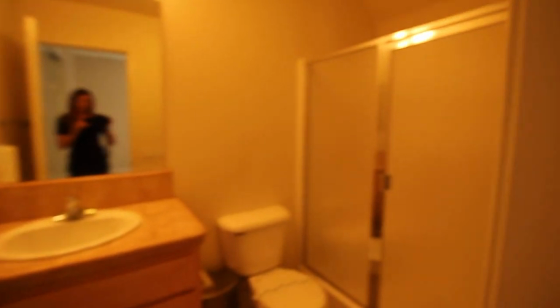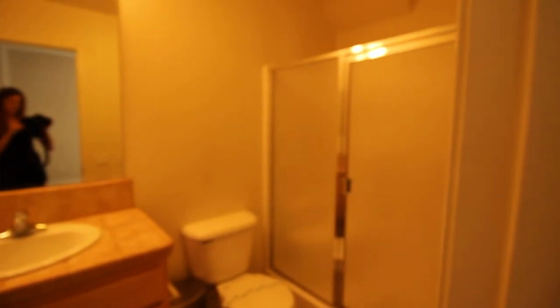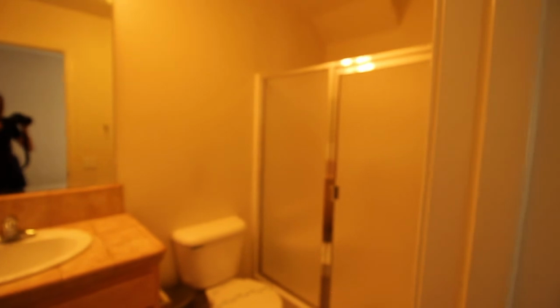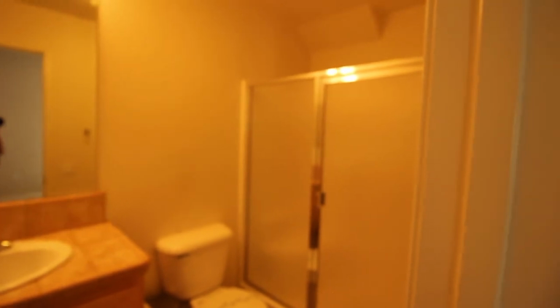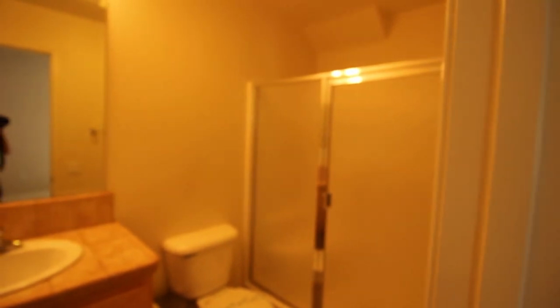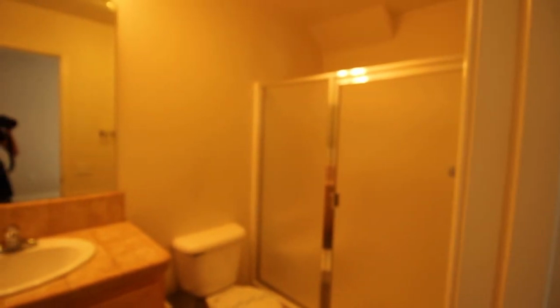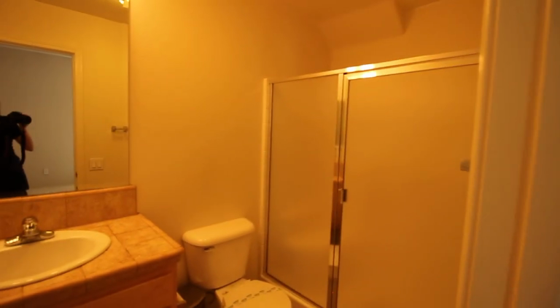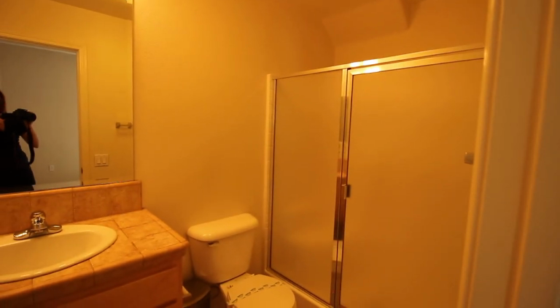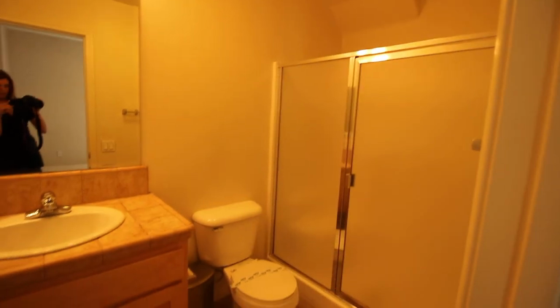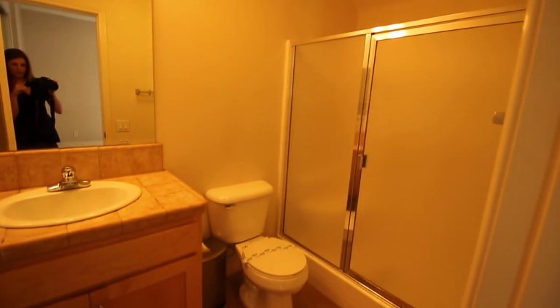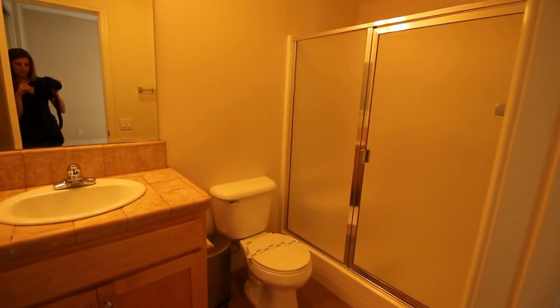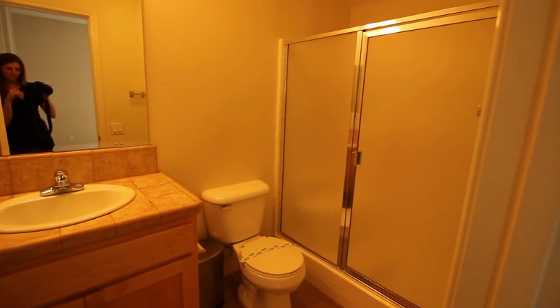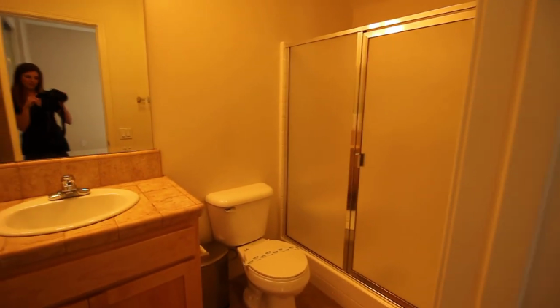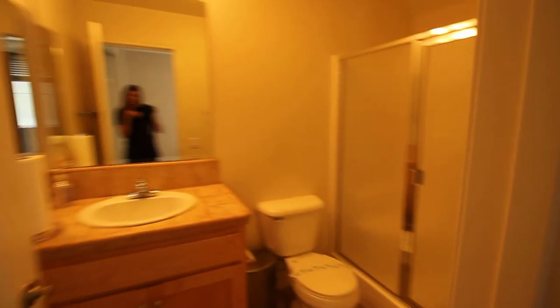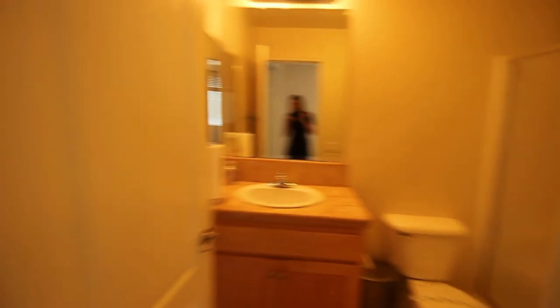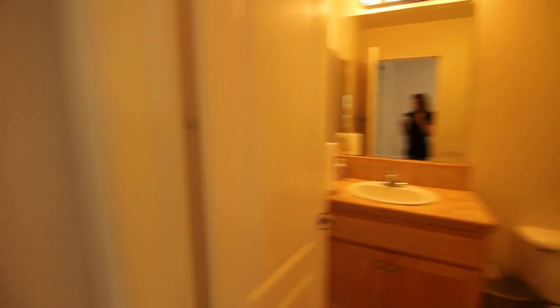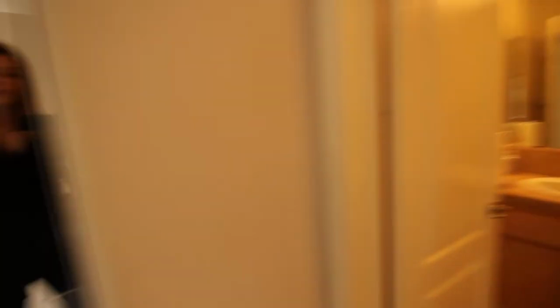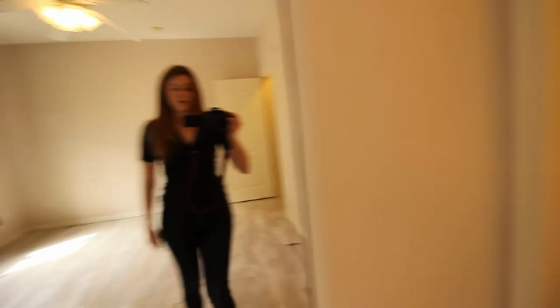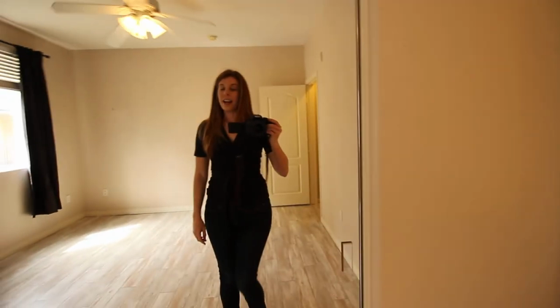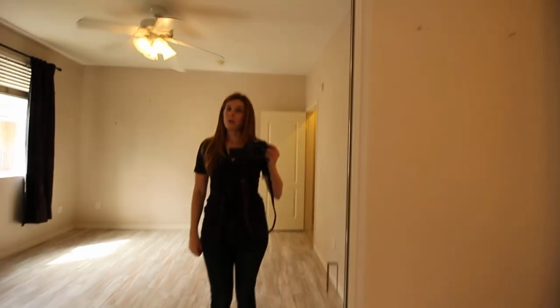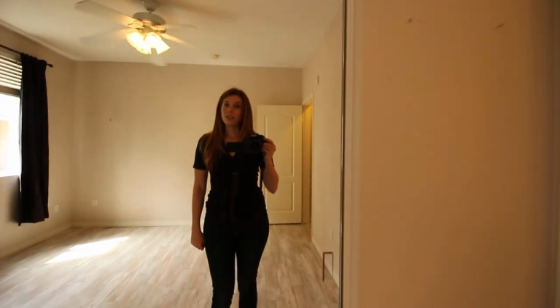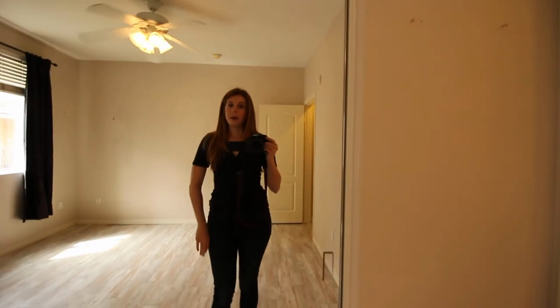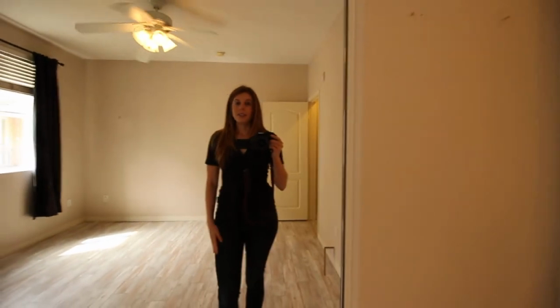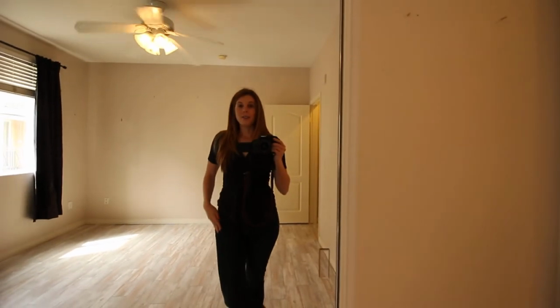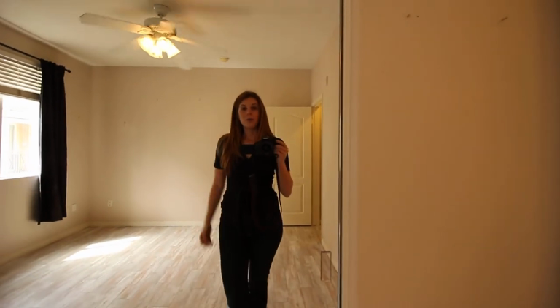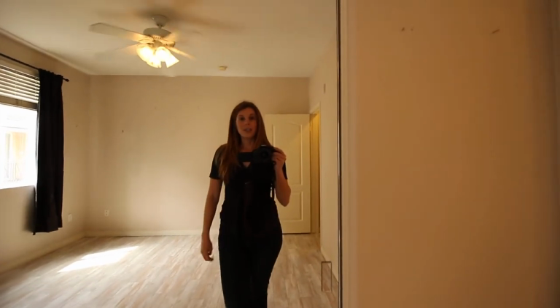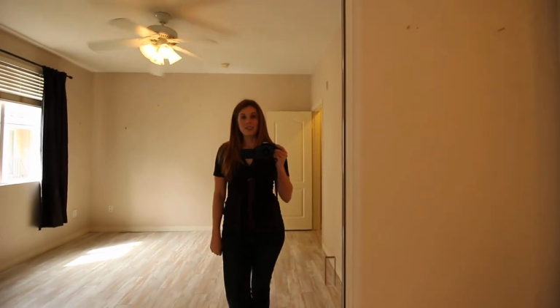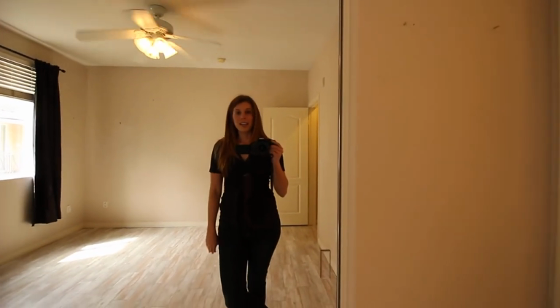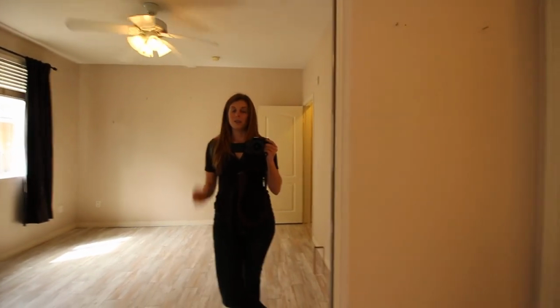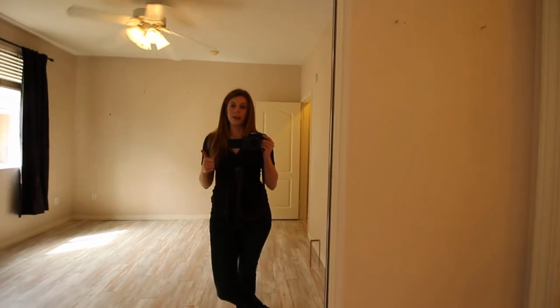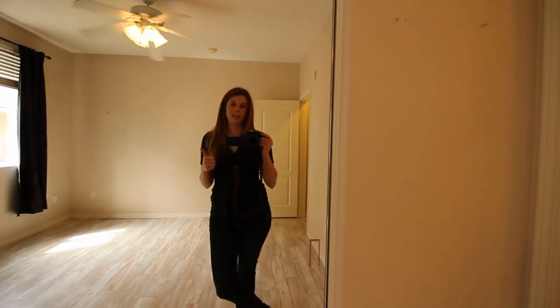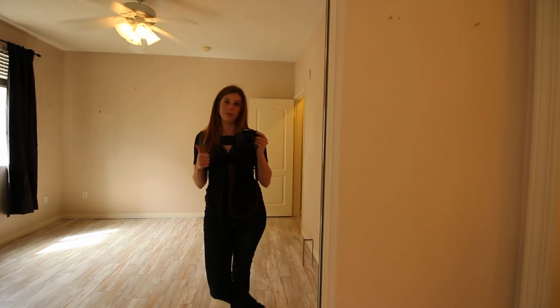And let's take a look at that master bathroom — full attached. If you have any more questions about this townhome, feel free to message me and we are happy to help you. Thank you.